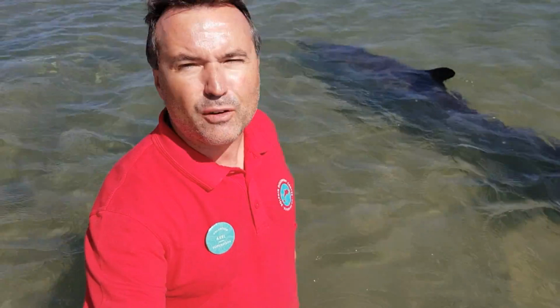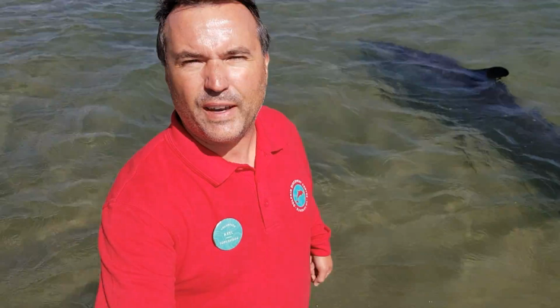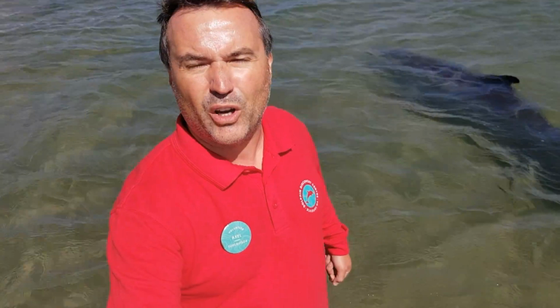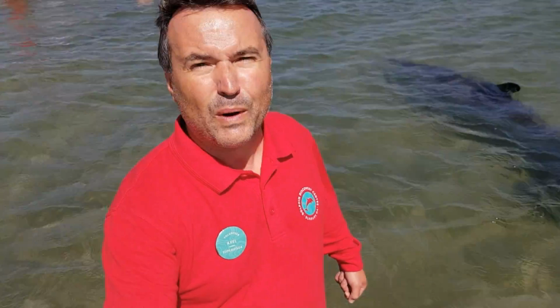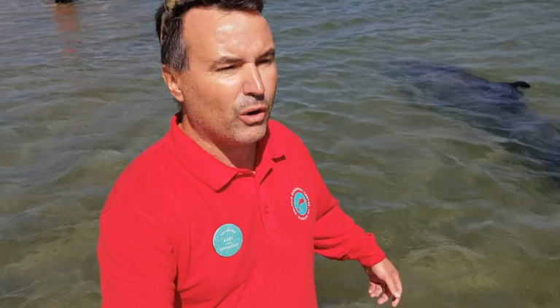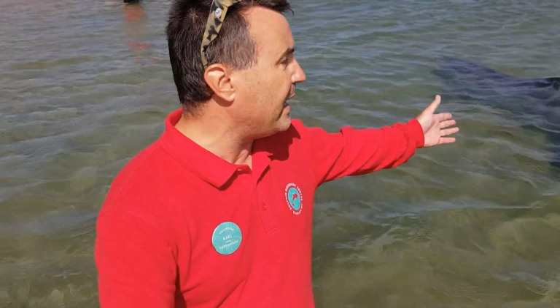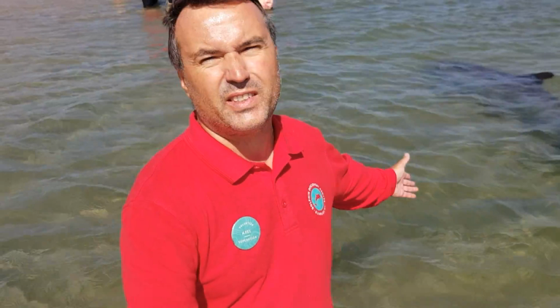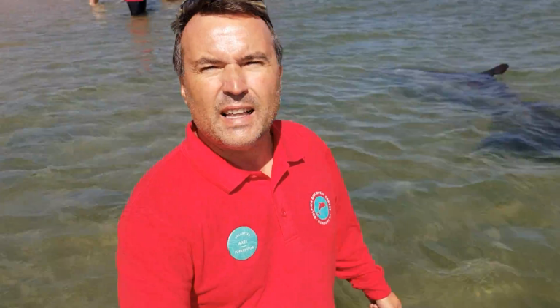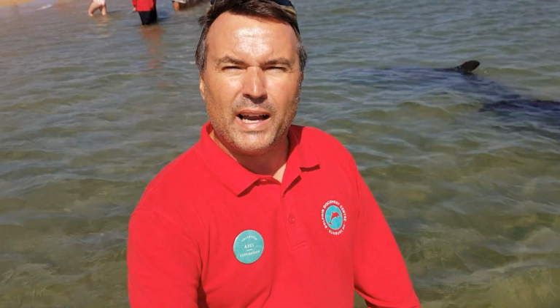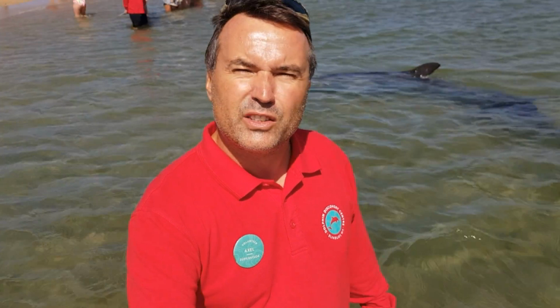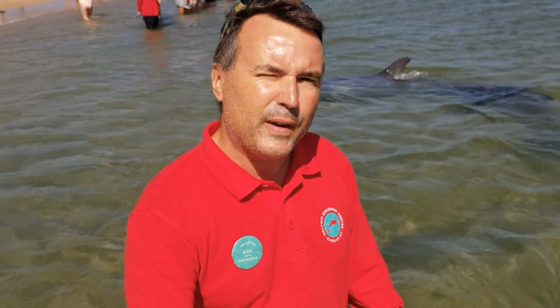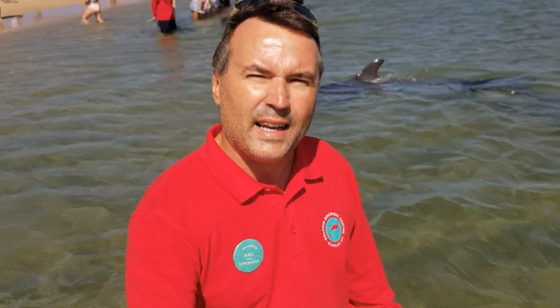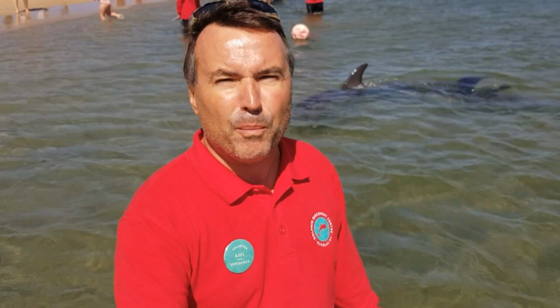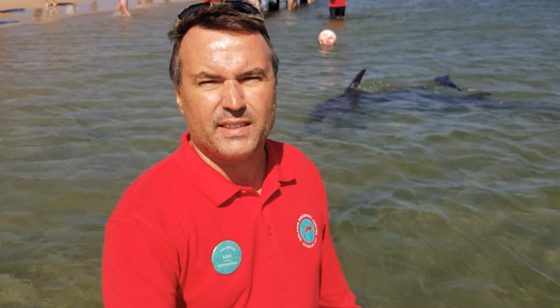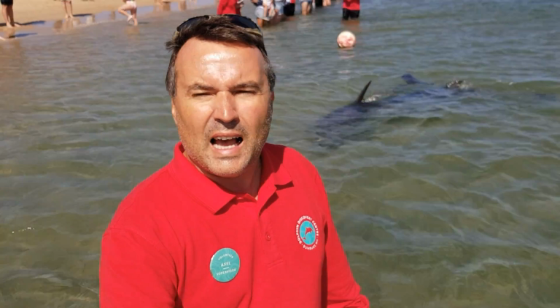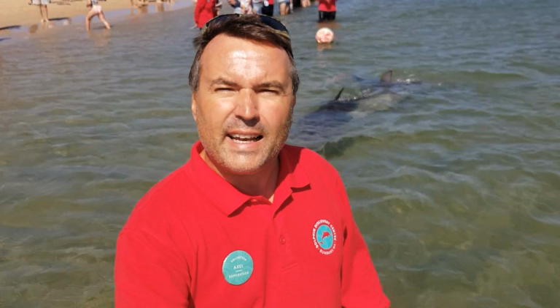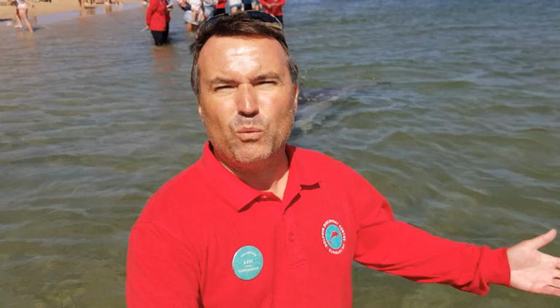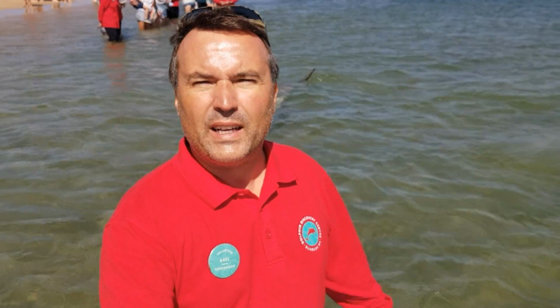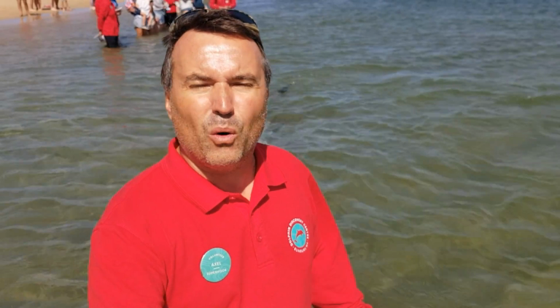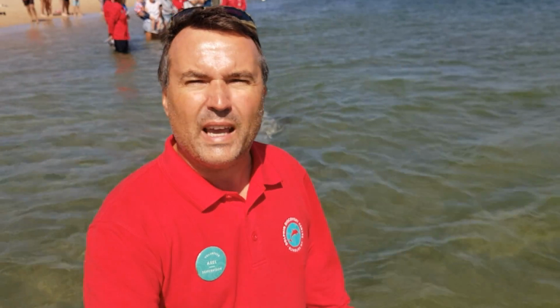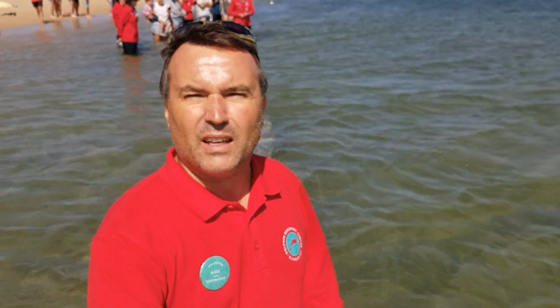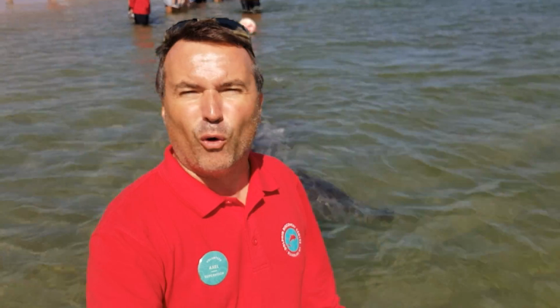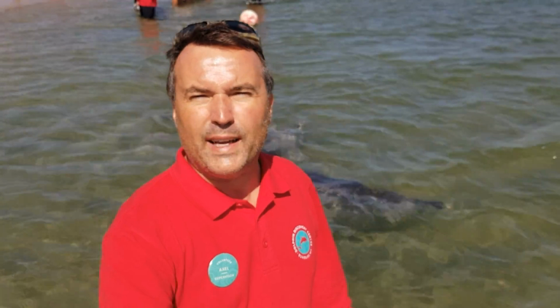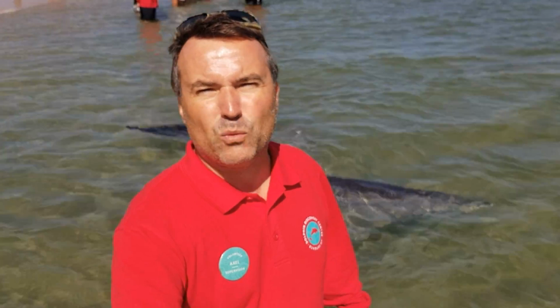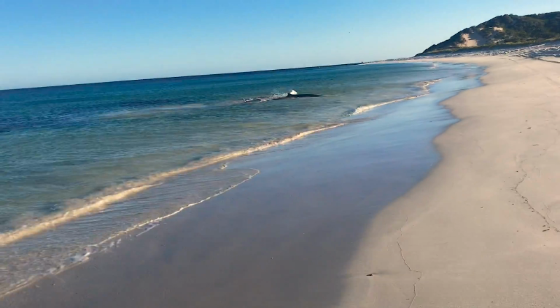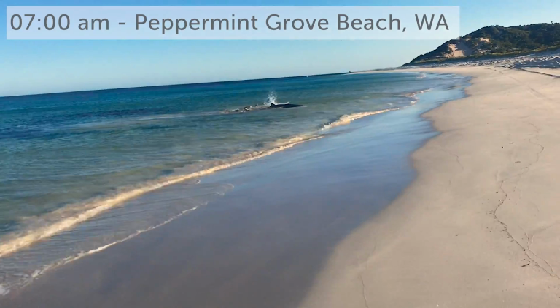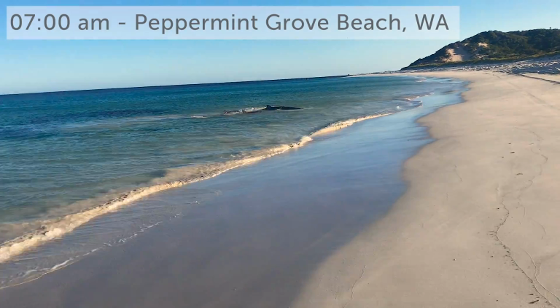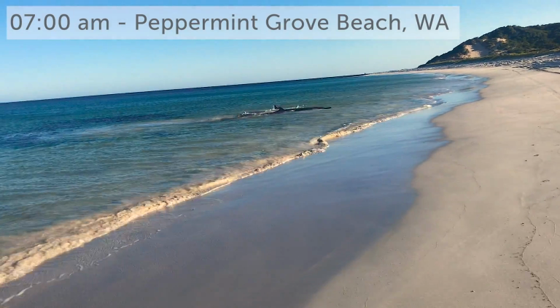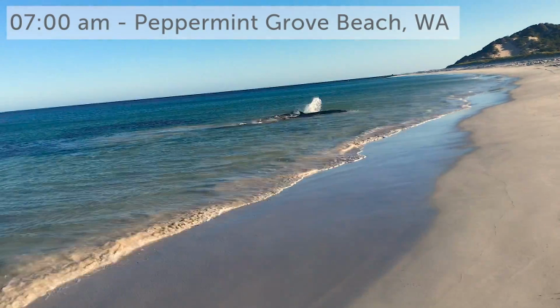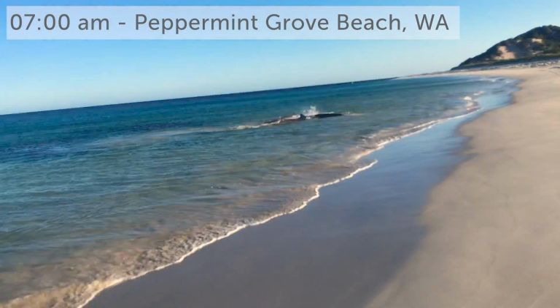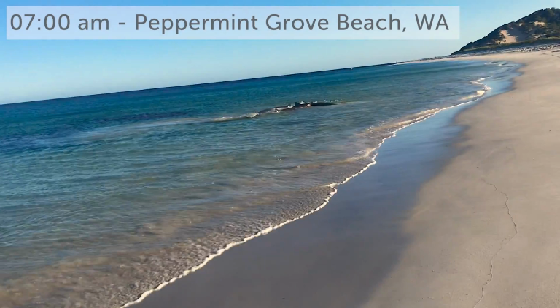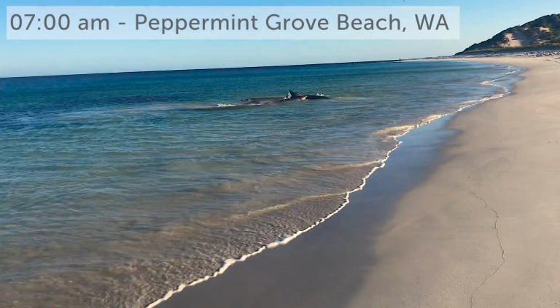Part of our conservation work is the rescue of cetaceans — that's whales, dolphins and porpoises. Sadly, only one week ago we had four grey's beaked whales stranded here, and this video is about their rescue.